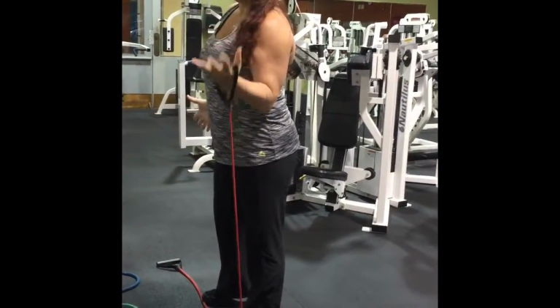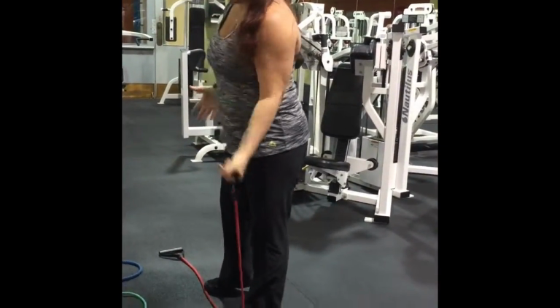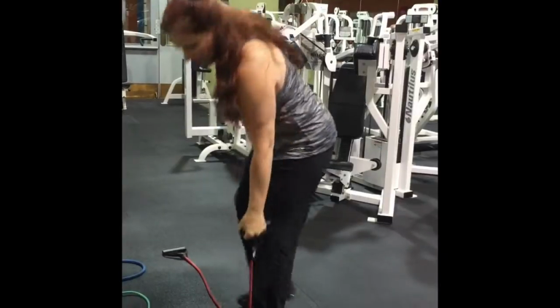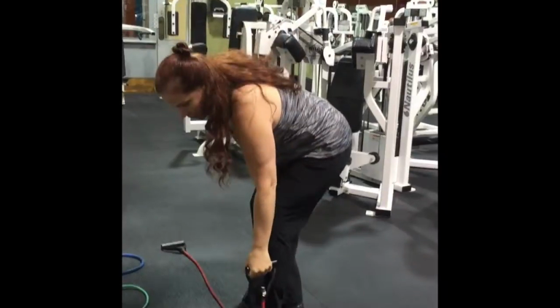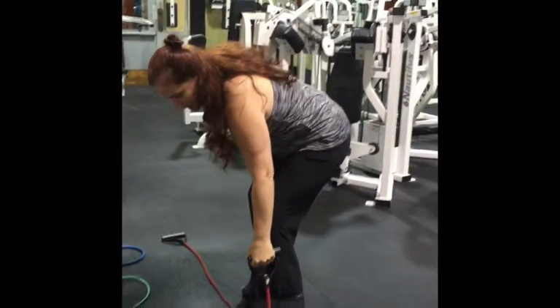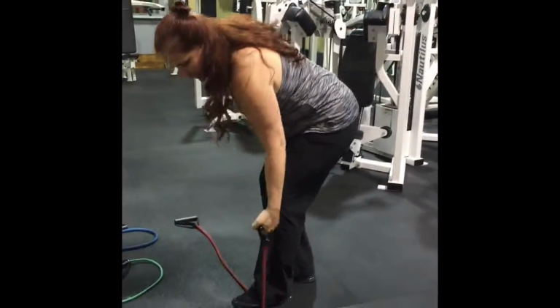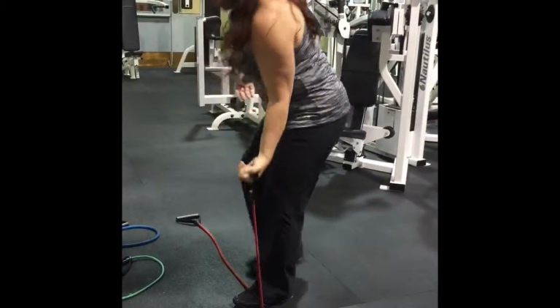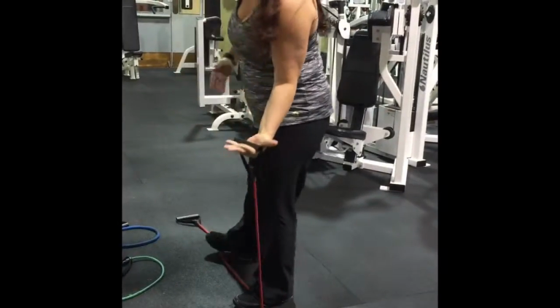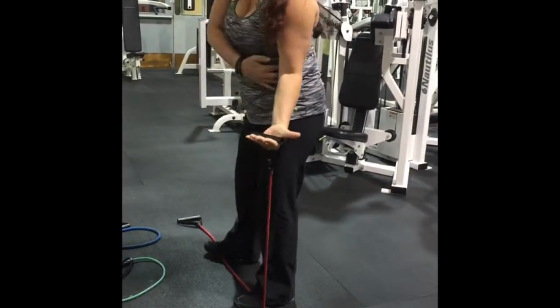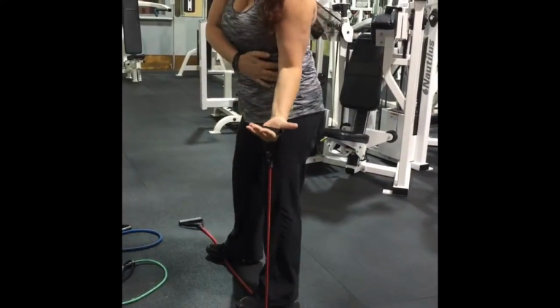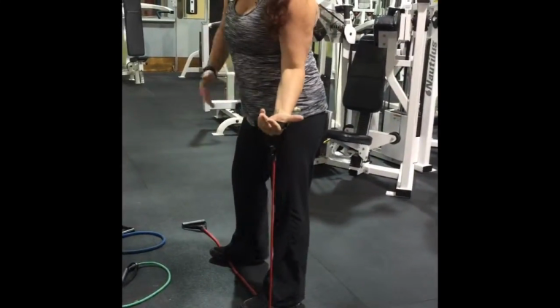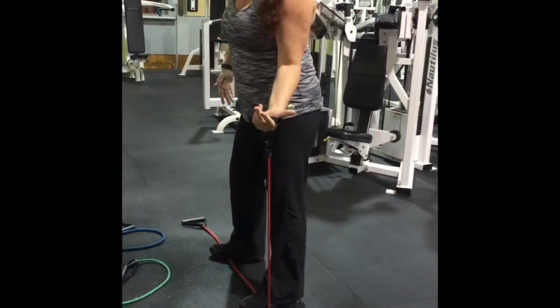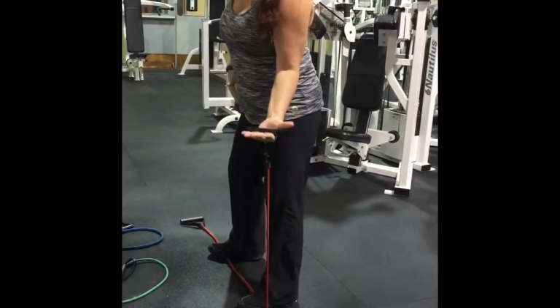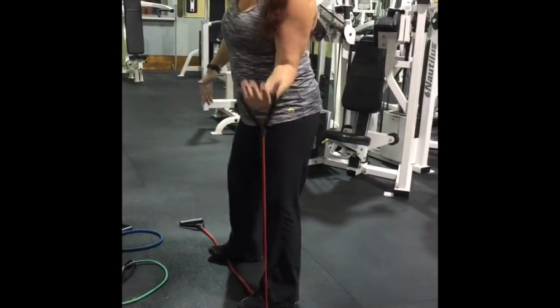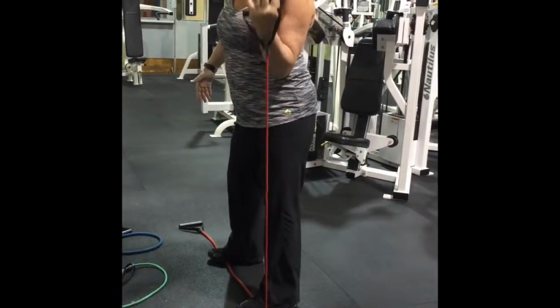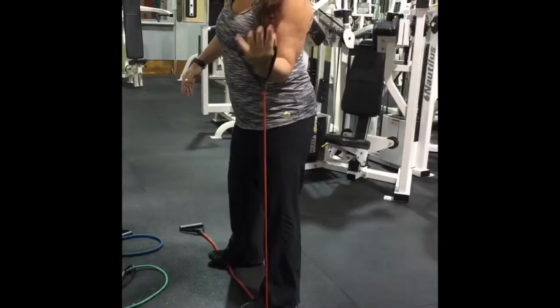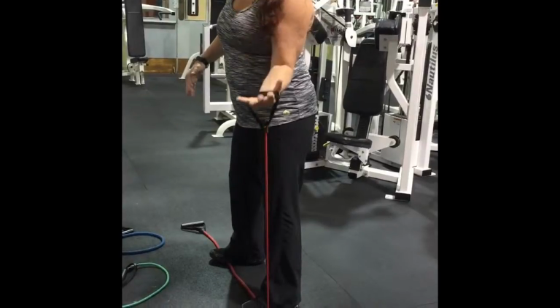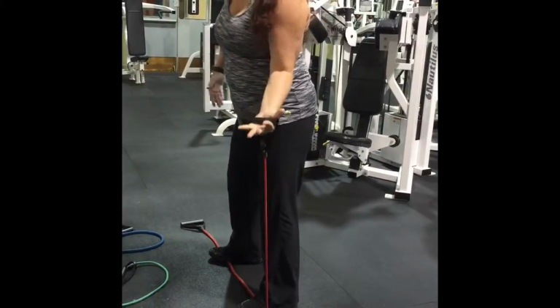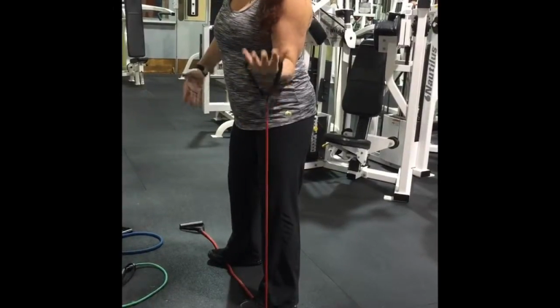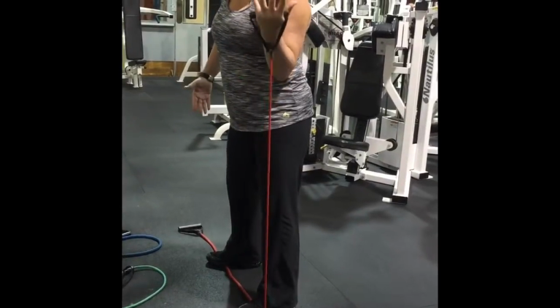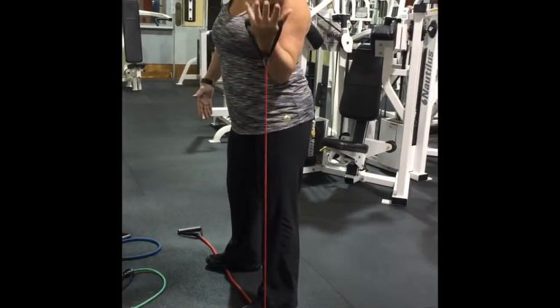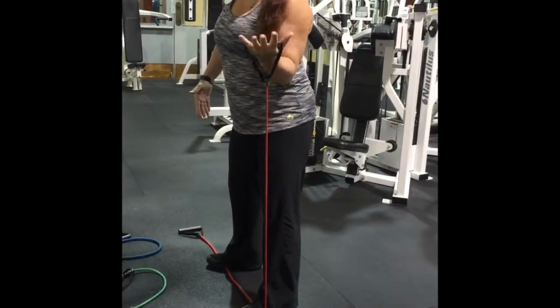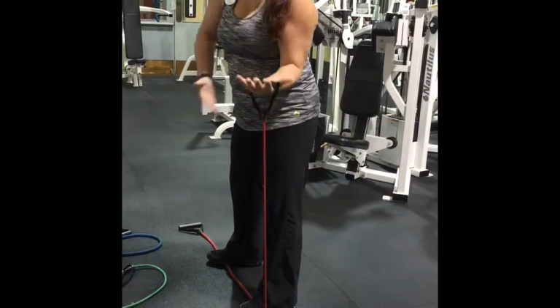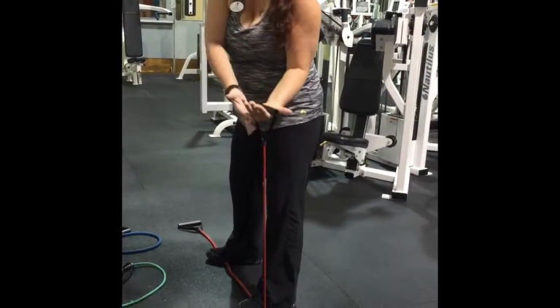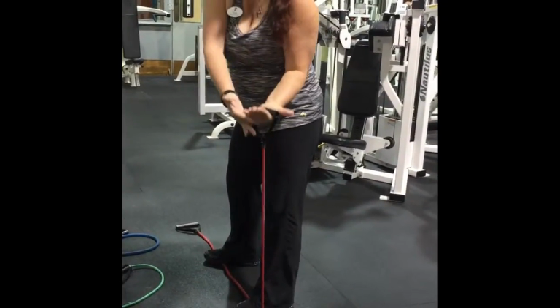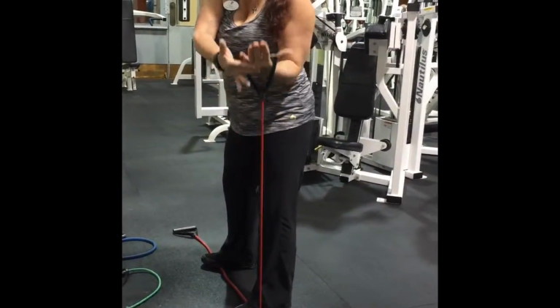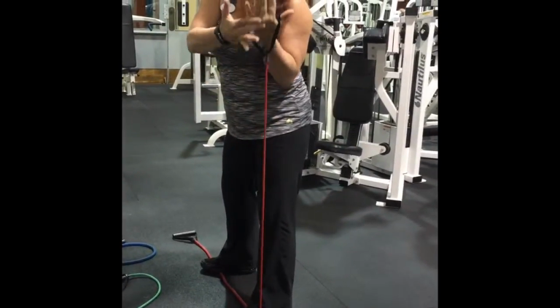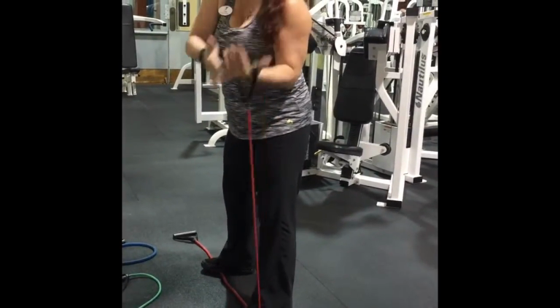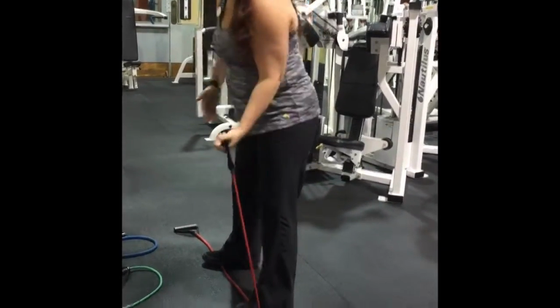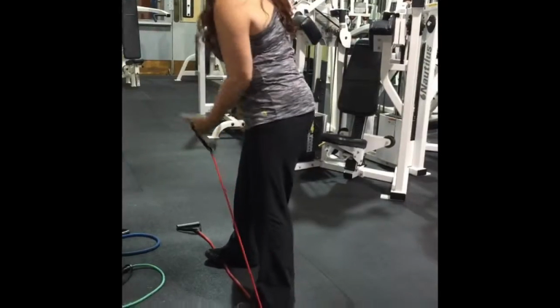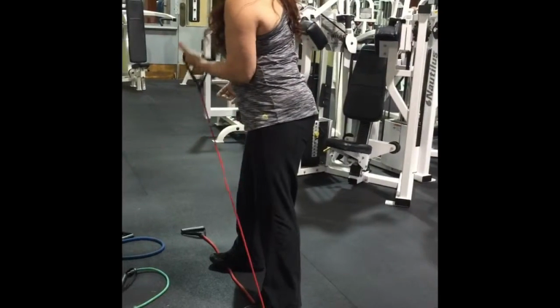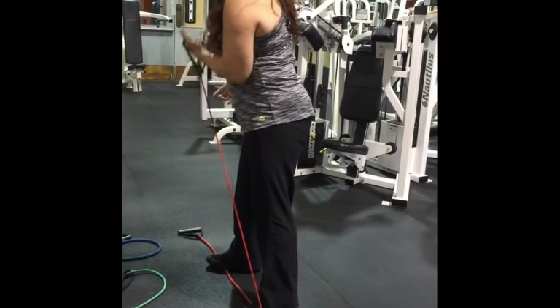You can make it as hard or as easy as you want. You're going to hinge a little bit on the hip and then curl it up. If you need a spot, if you're going to failure, right here. Then you can bring it across.